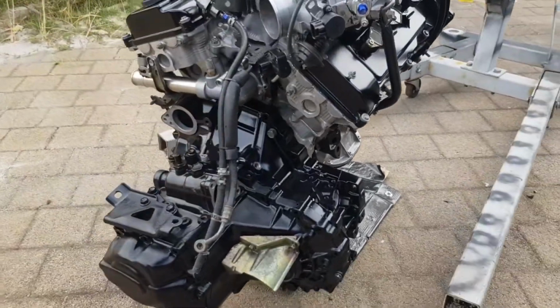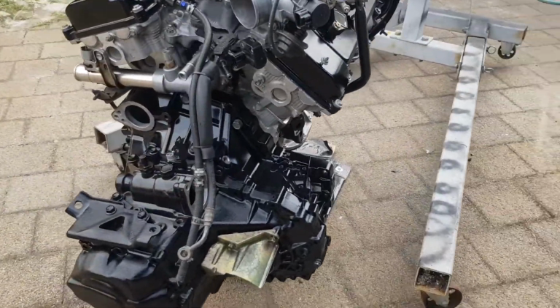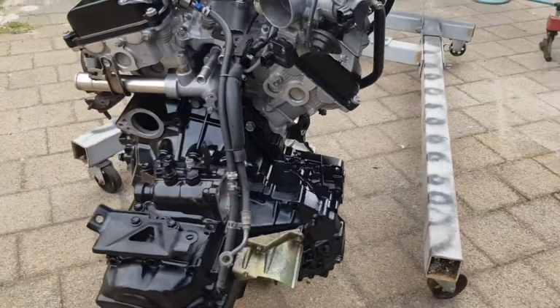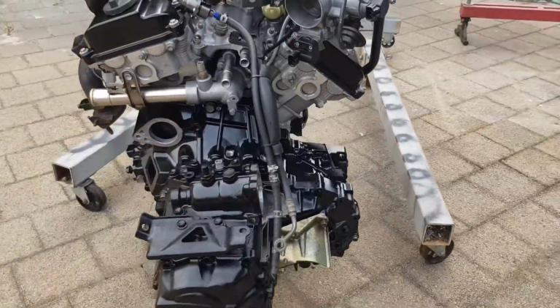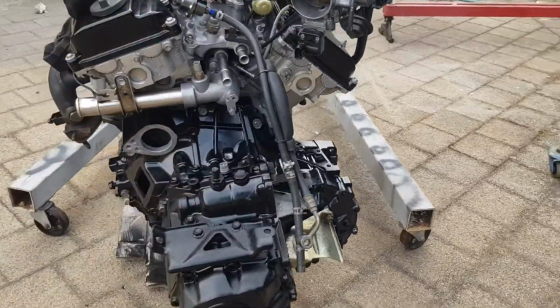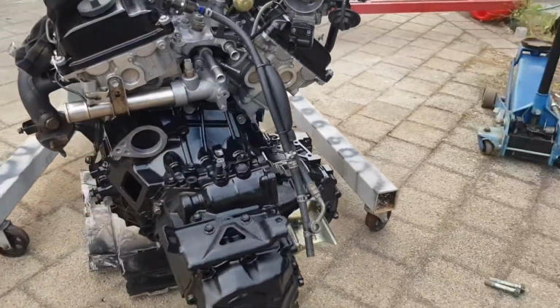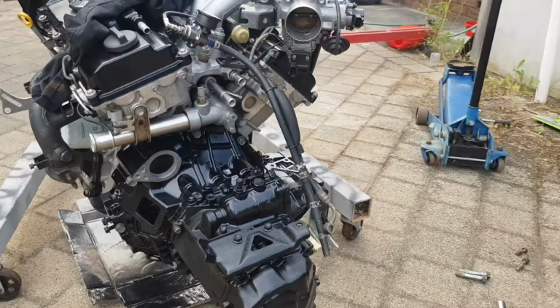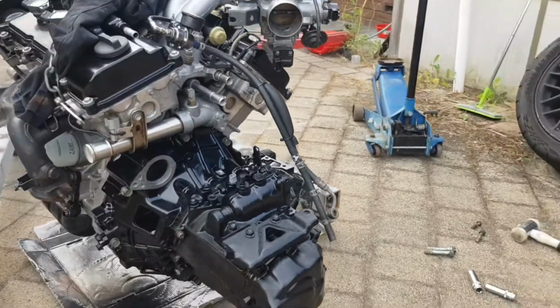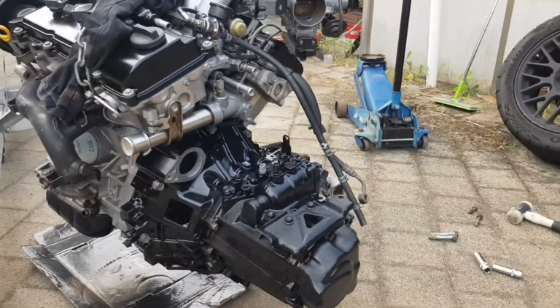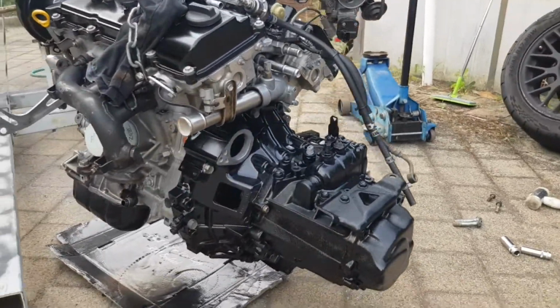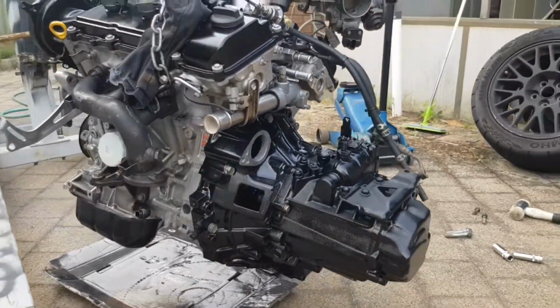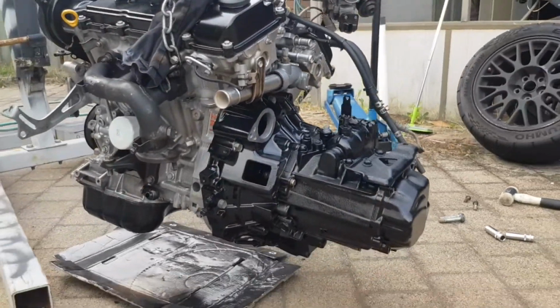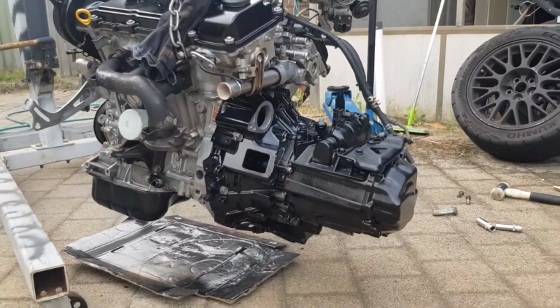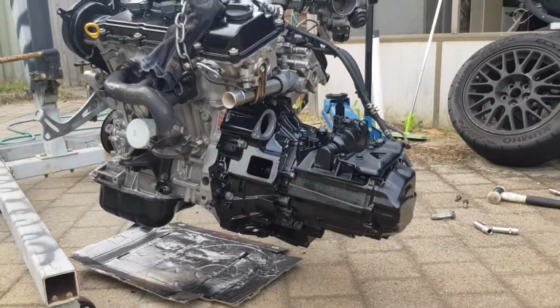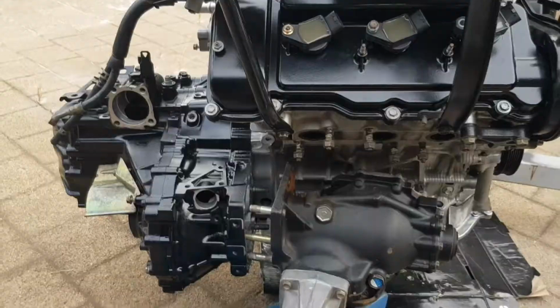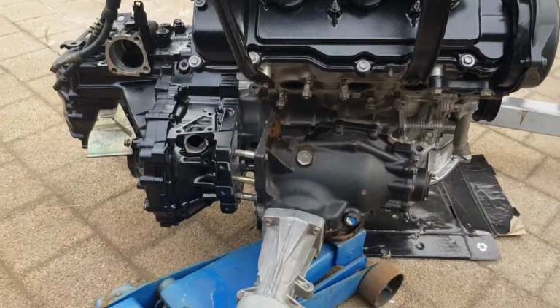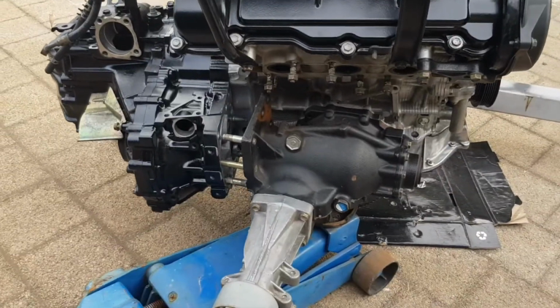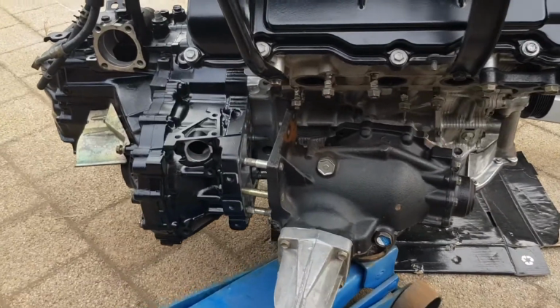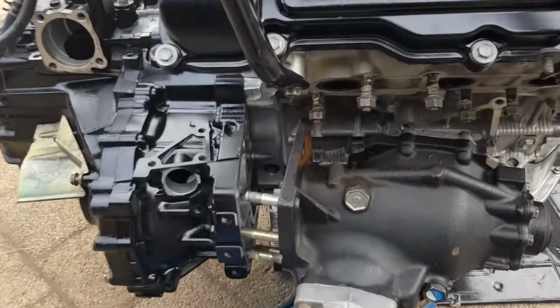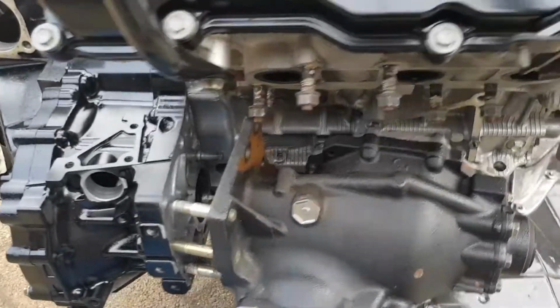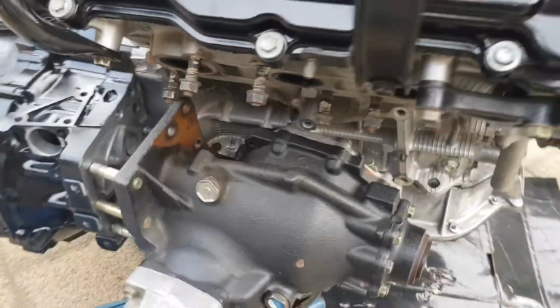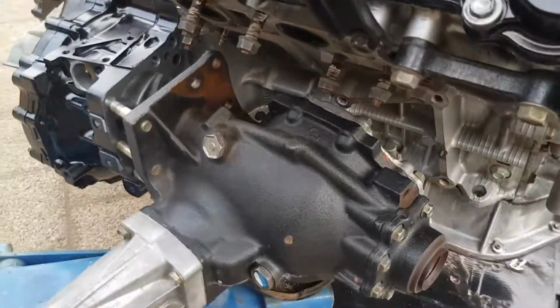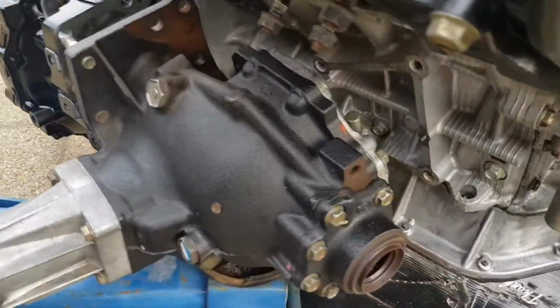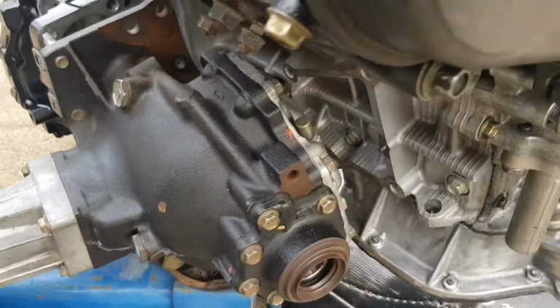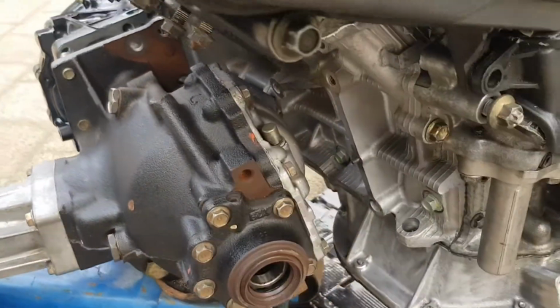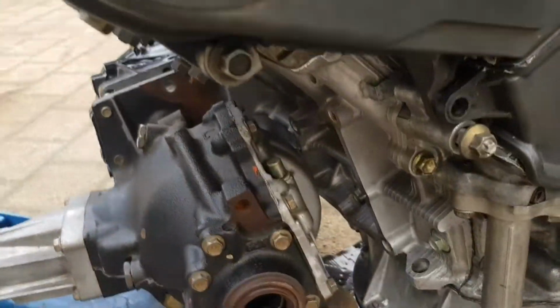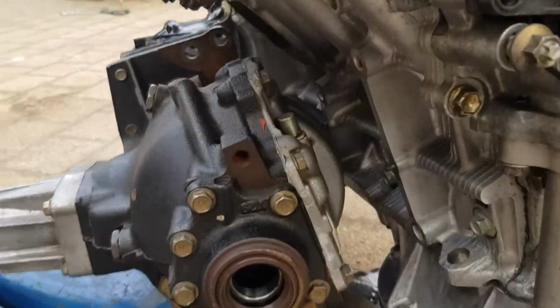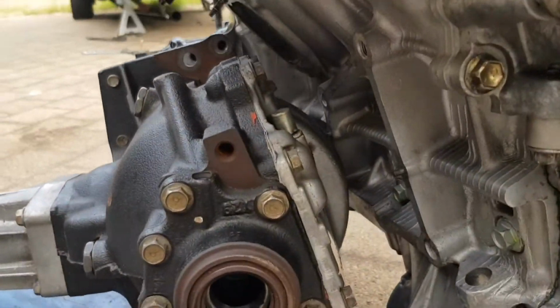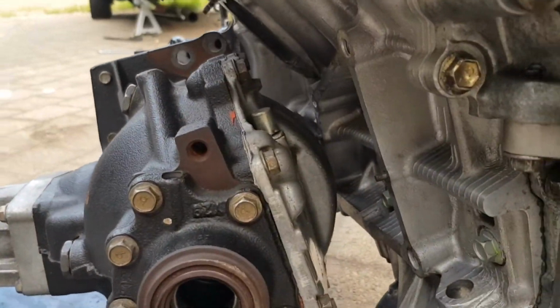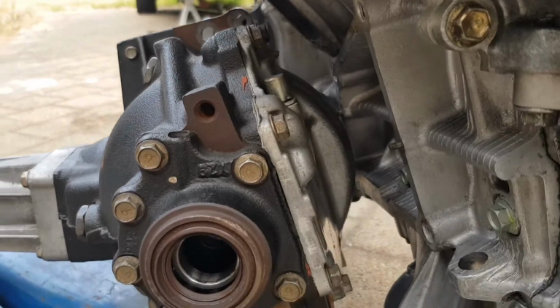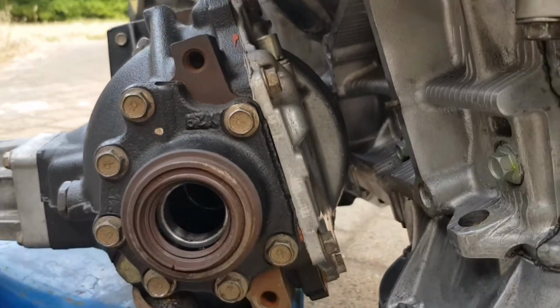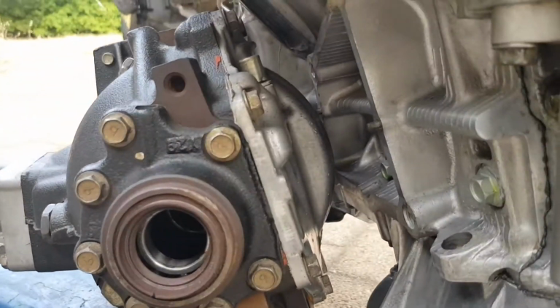So the gearbox is on and it fits. The next part is going to see whether the transfer case fits onto the side of the gearbox. Nope, doesn't fit. So as expected, there's probably going to be a lot of grinding that's going to need to happen to get it to fit.